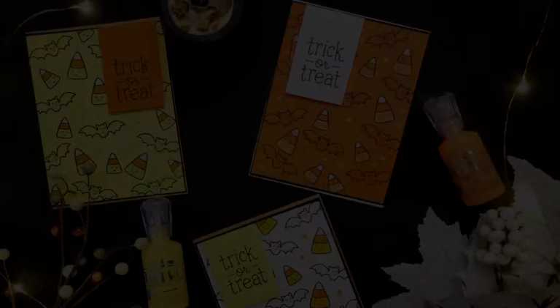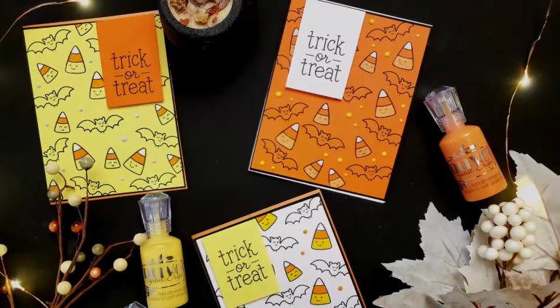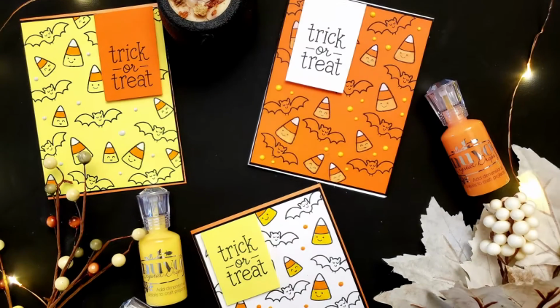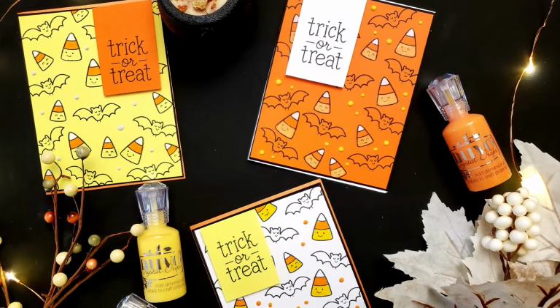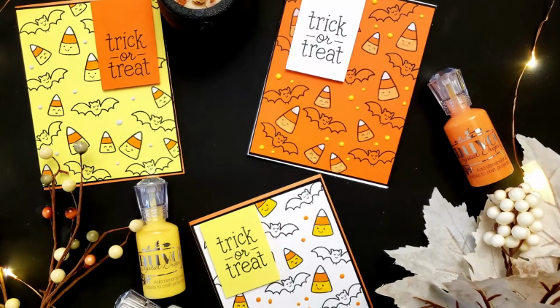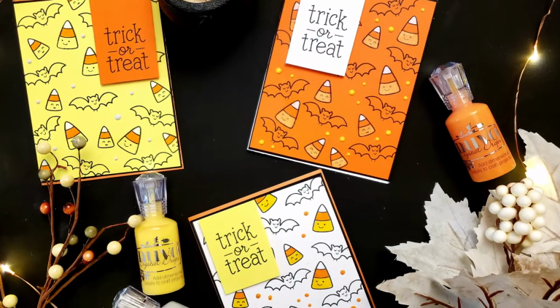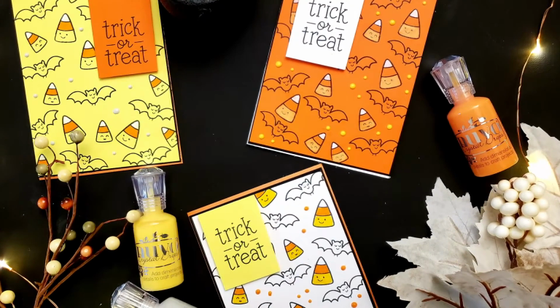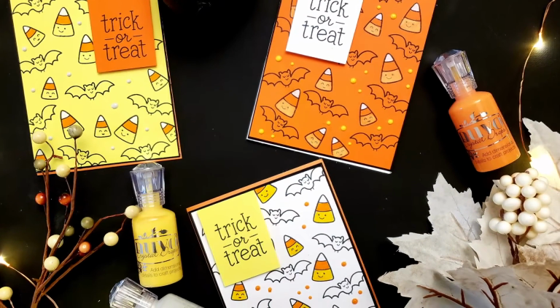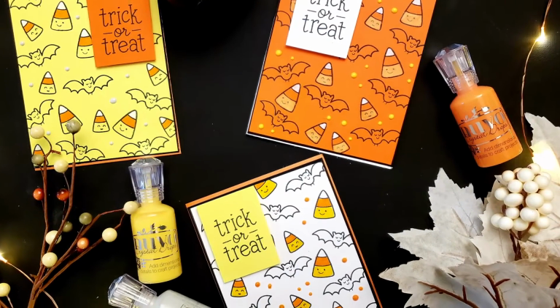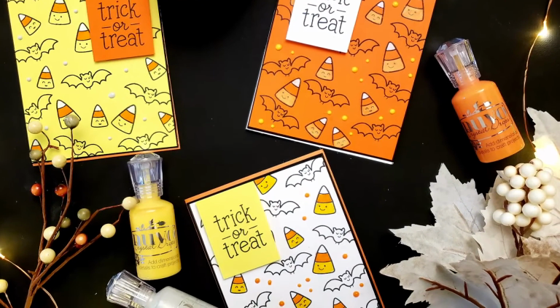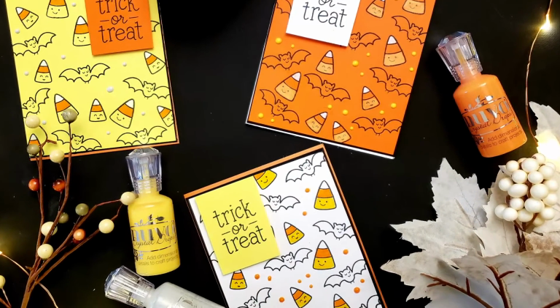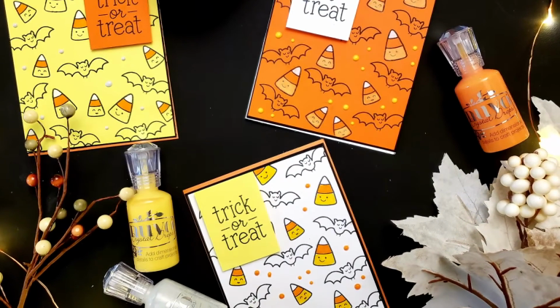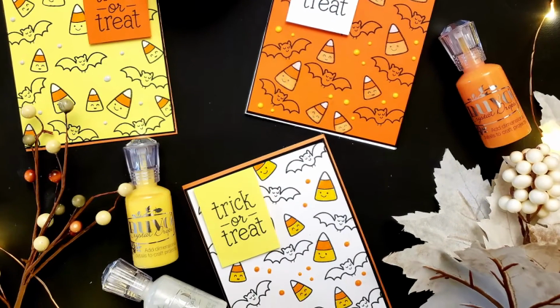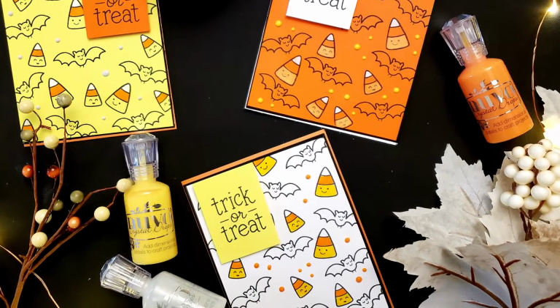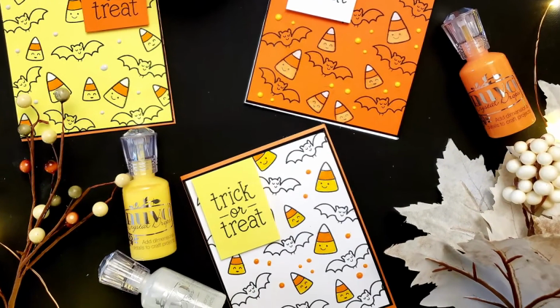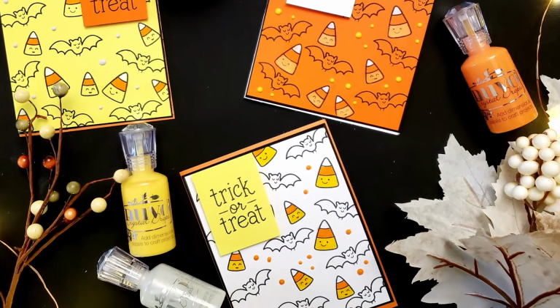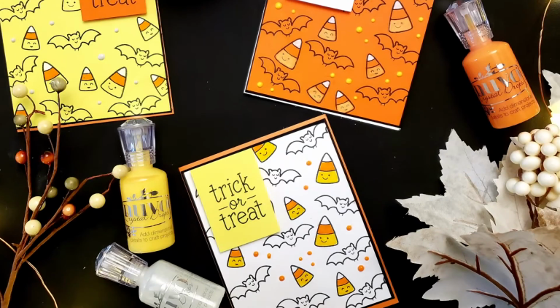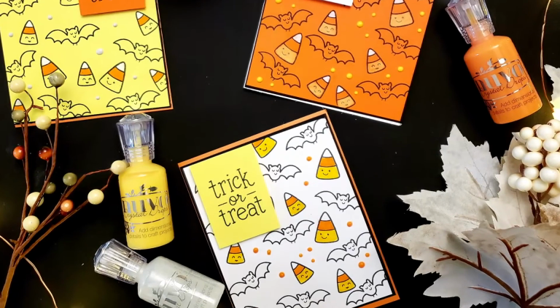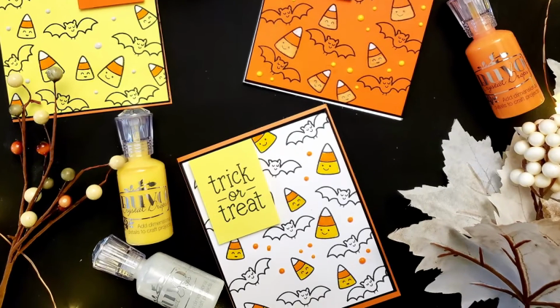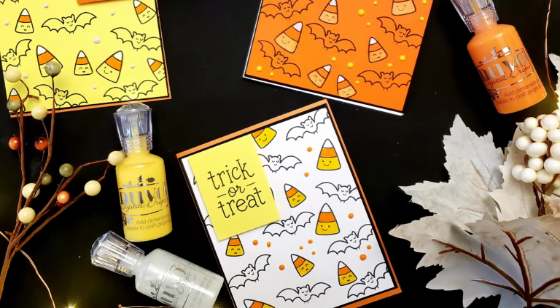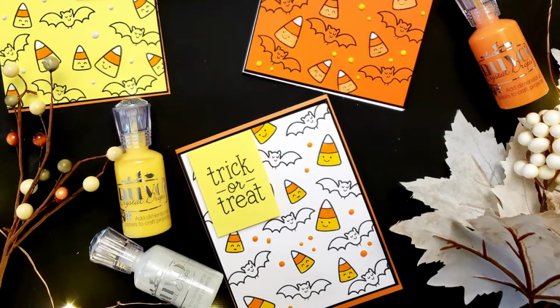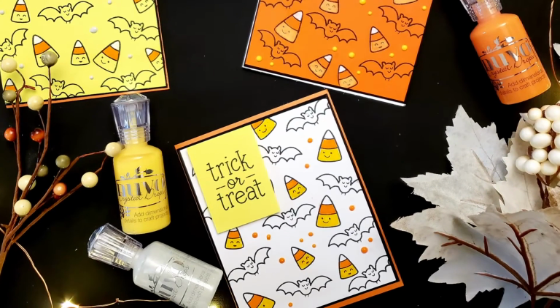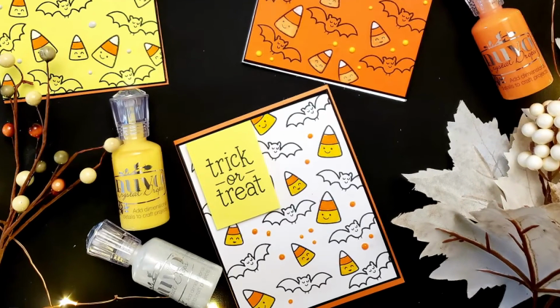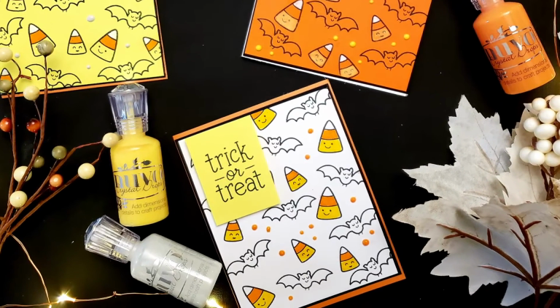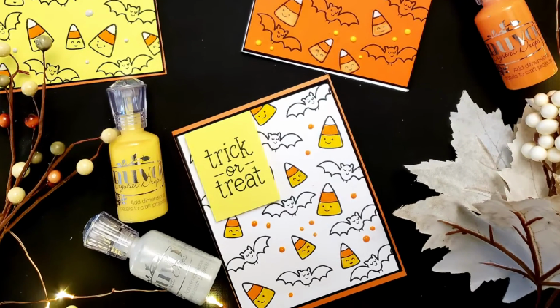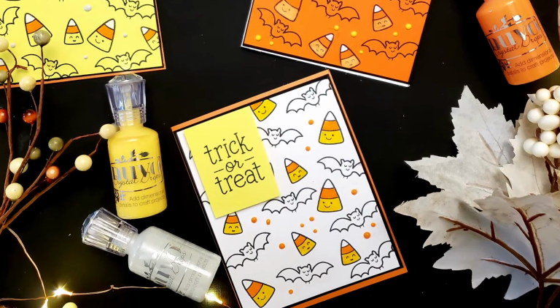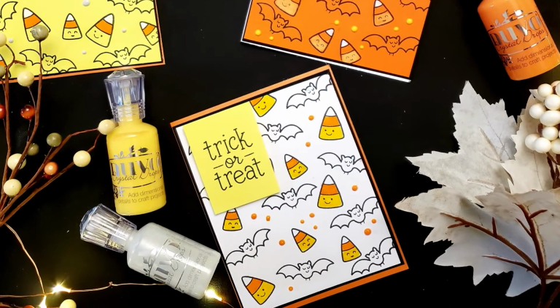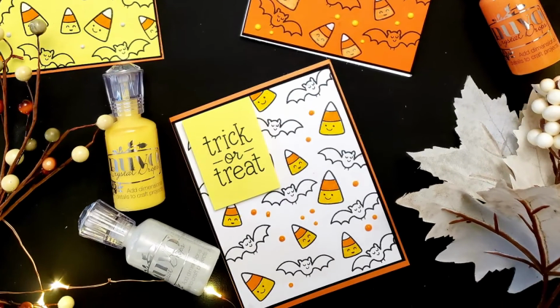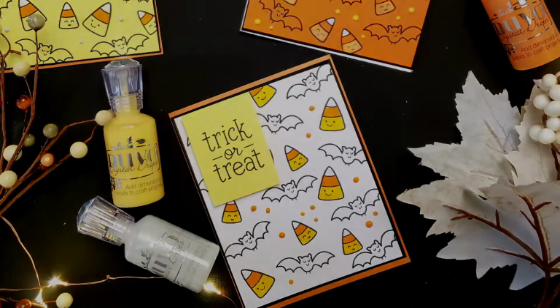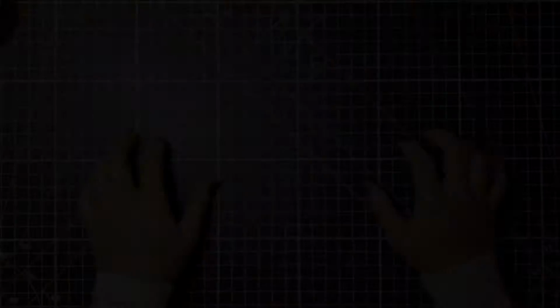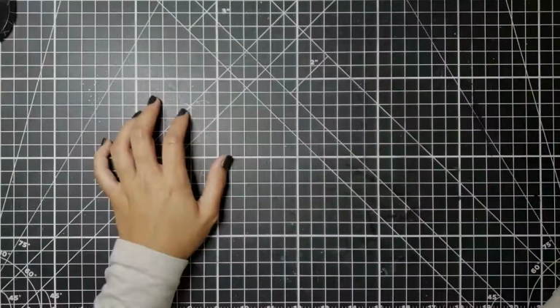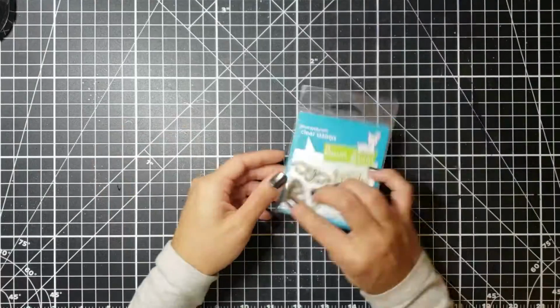Hello, my delightfully frightful friends! Welcome back to Witchenary. If you have yet to subscribe to this channel, please do so because we are getting crafty and spooky all month long.